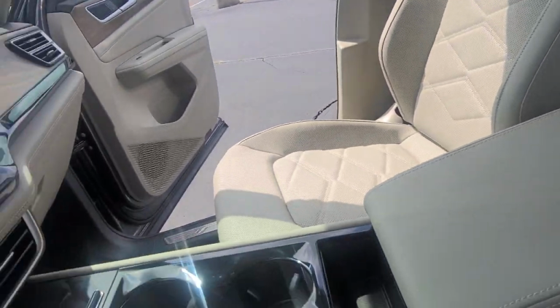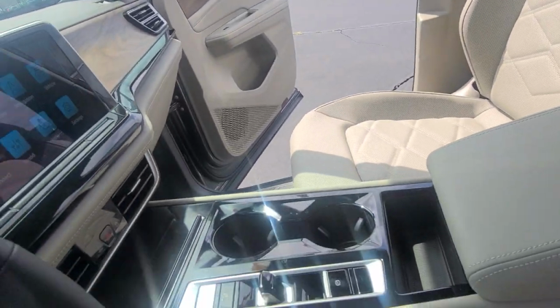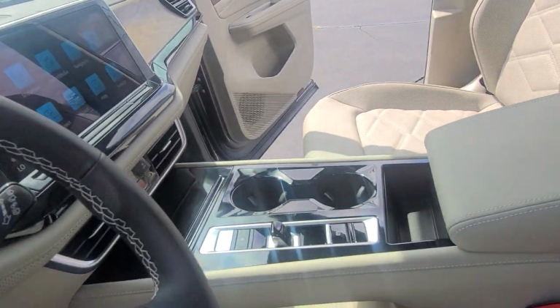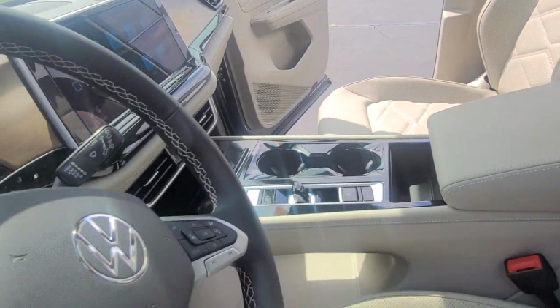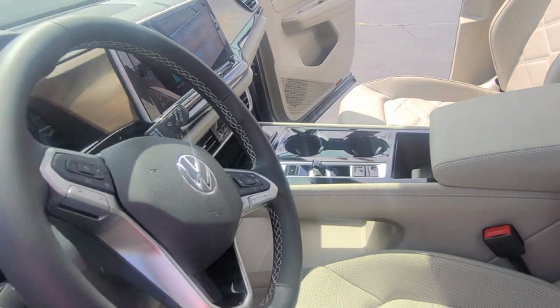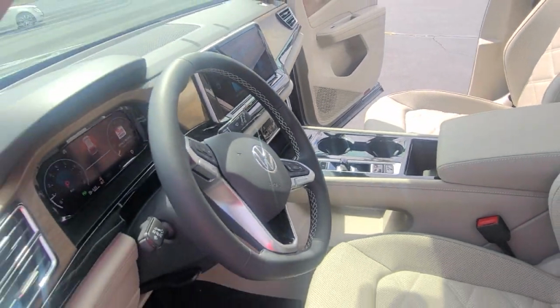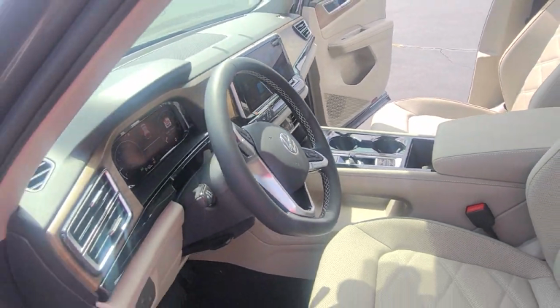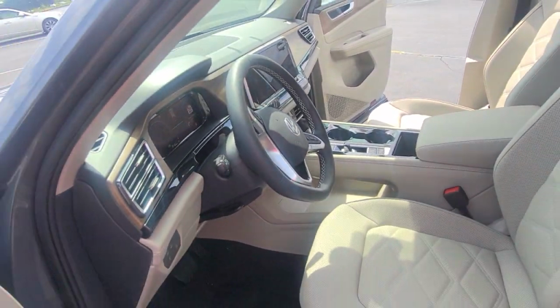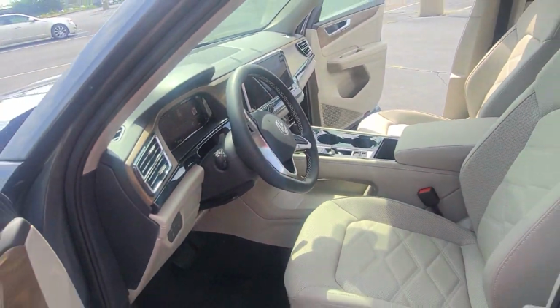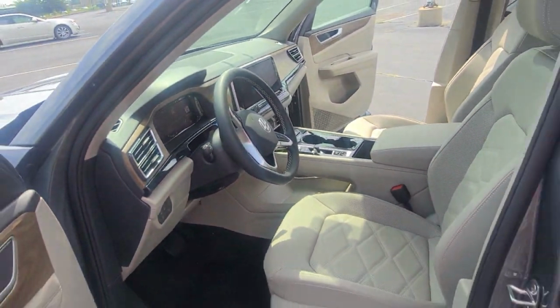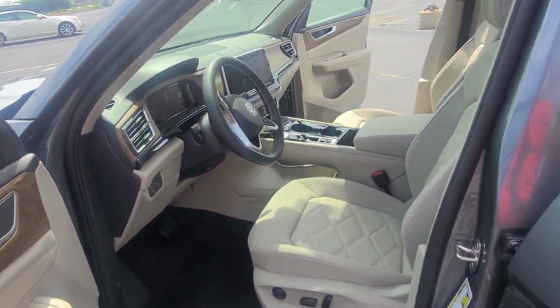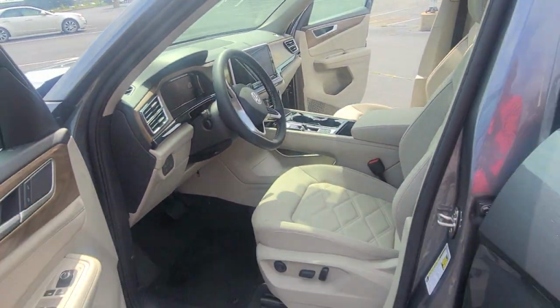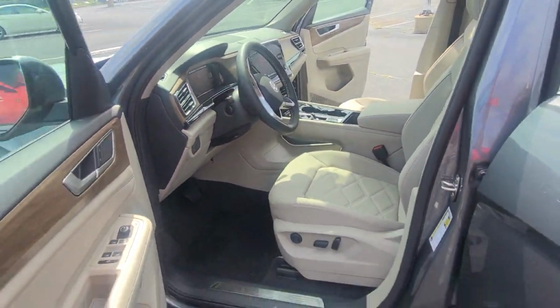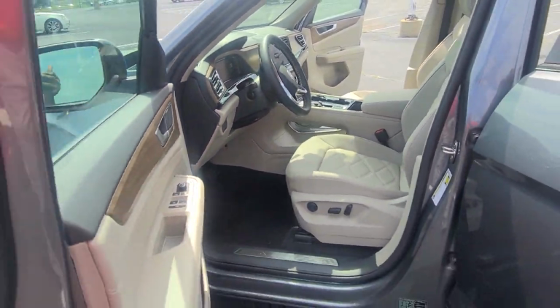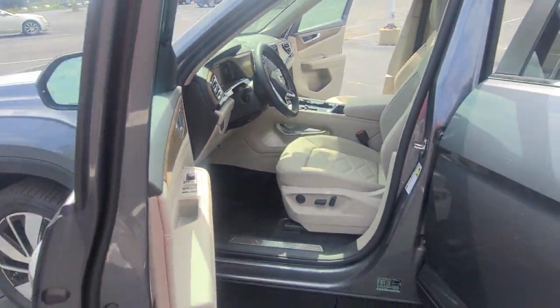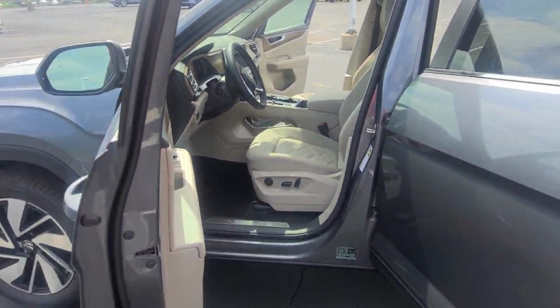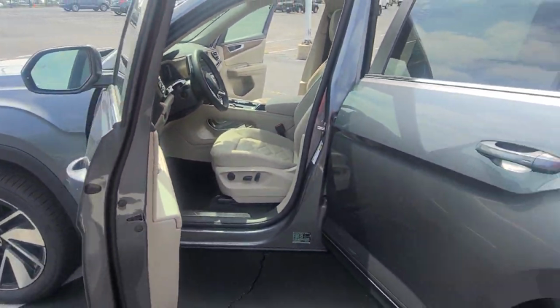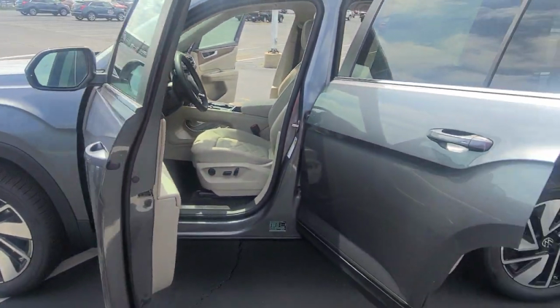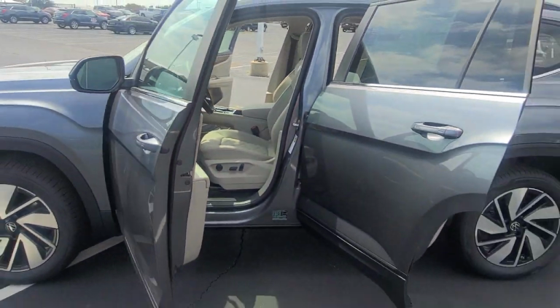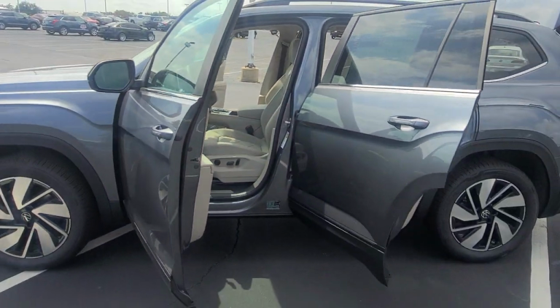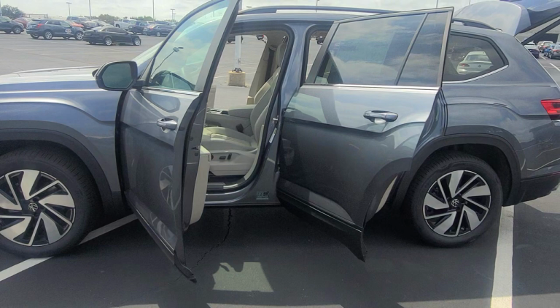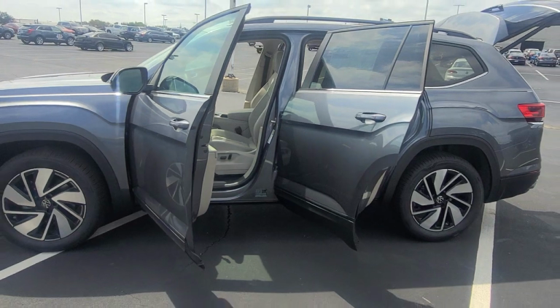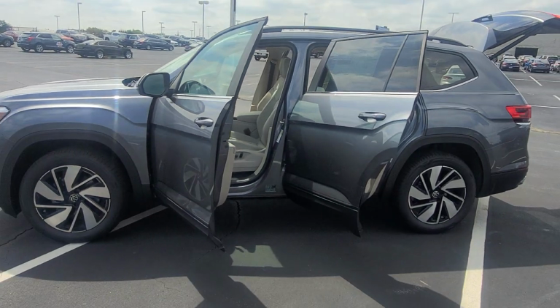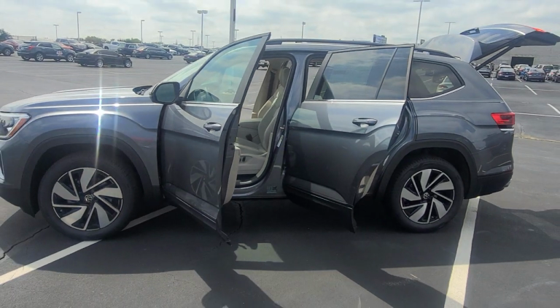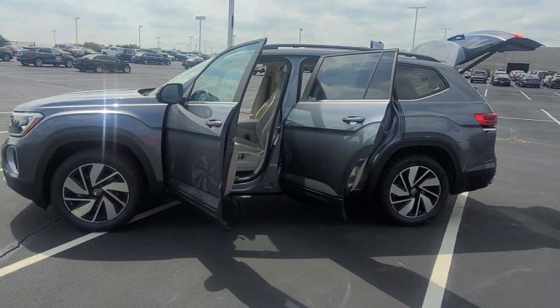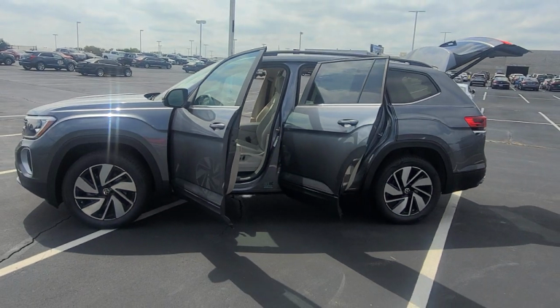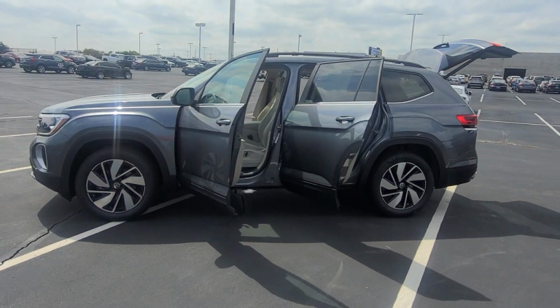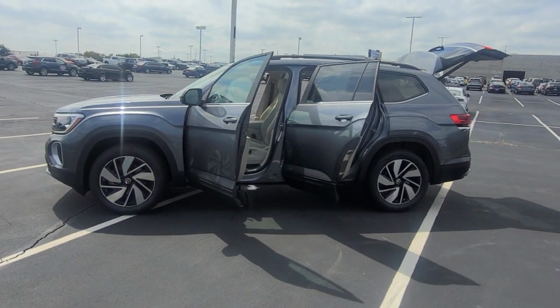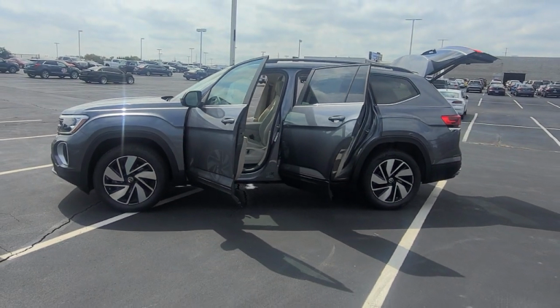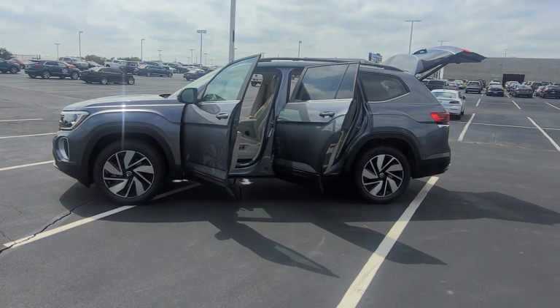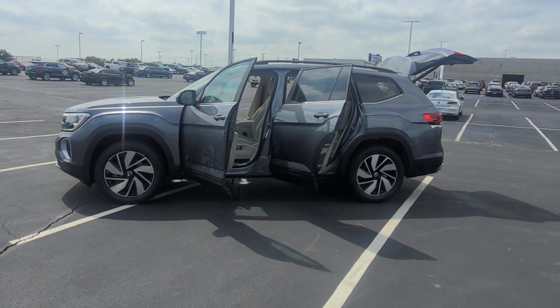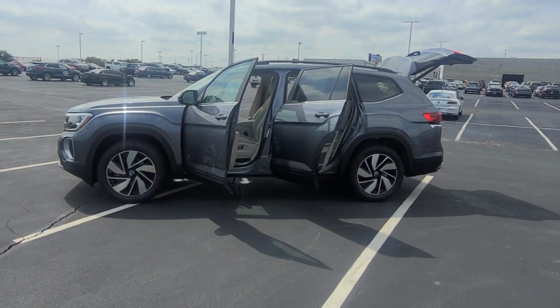How could you not want to drive one of these? Come test drive one today — 636-290-4257.